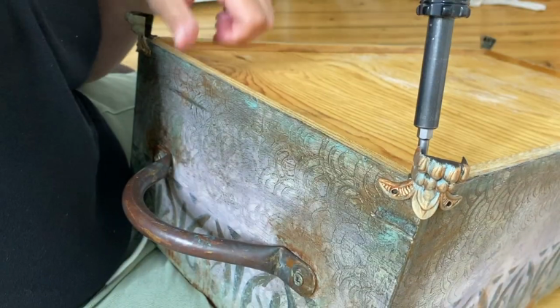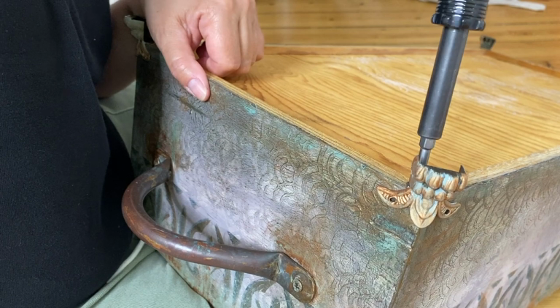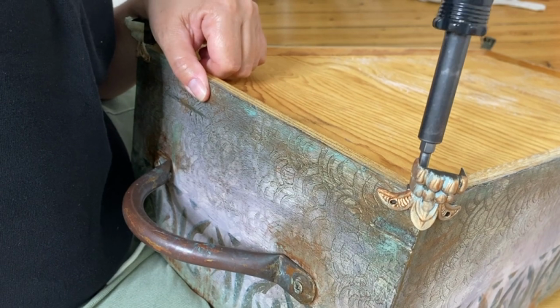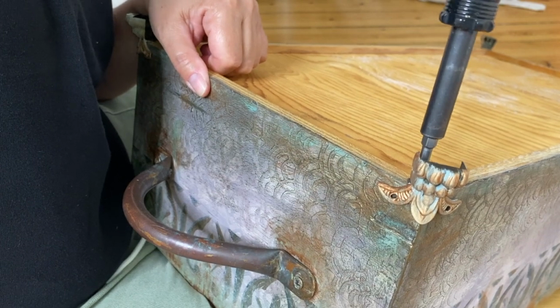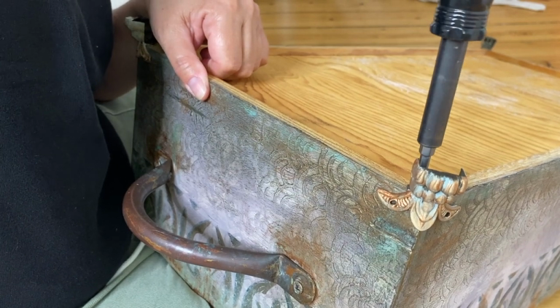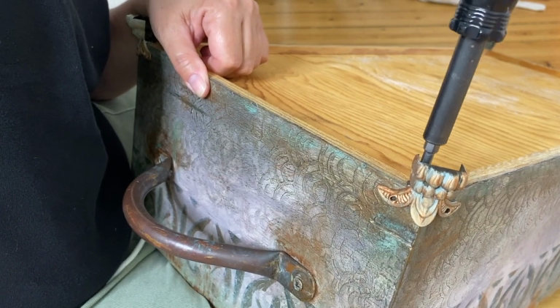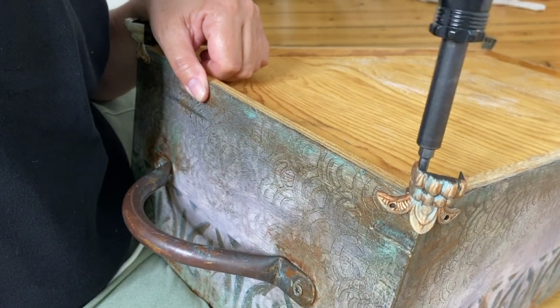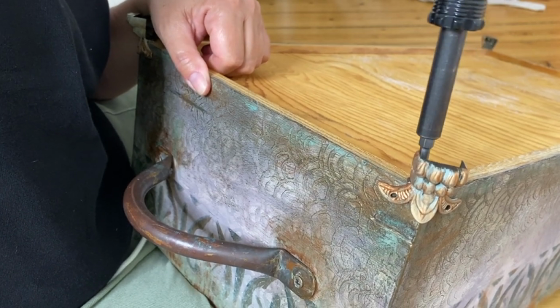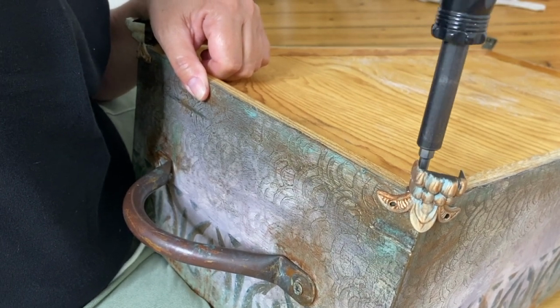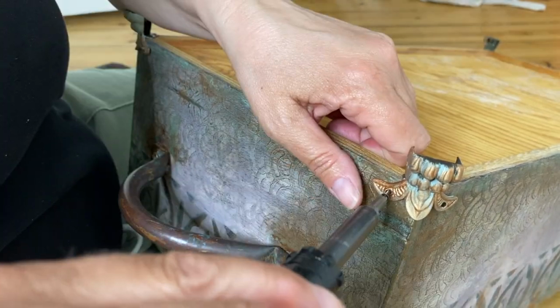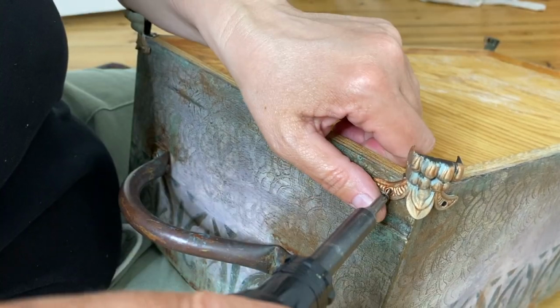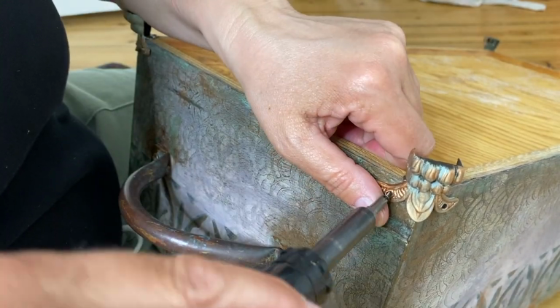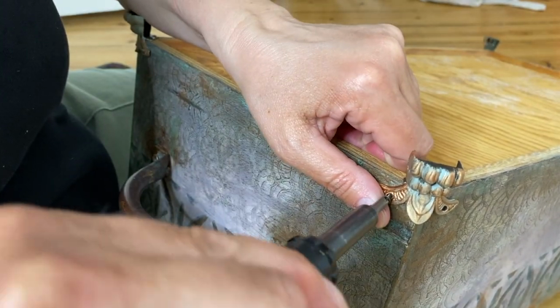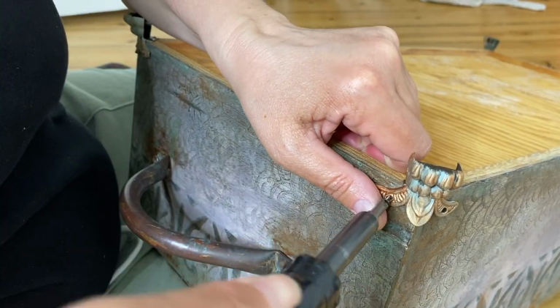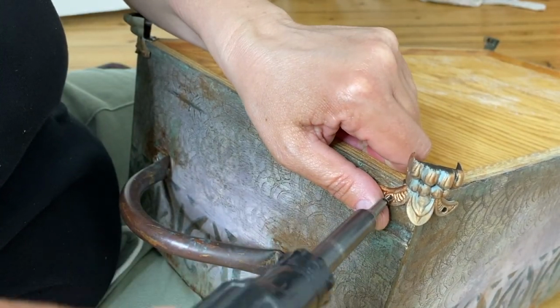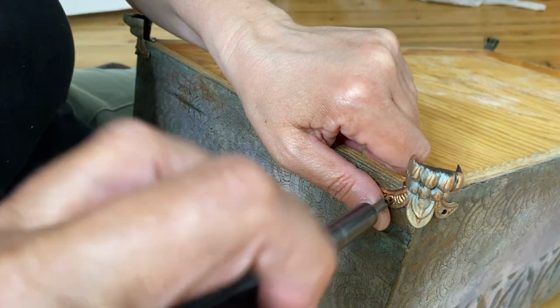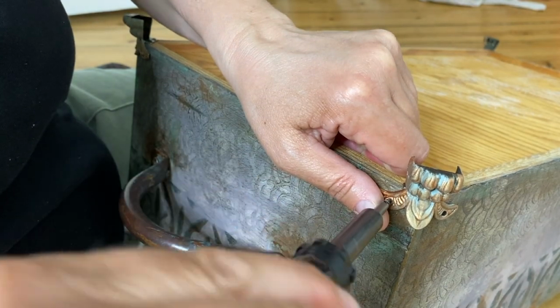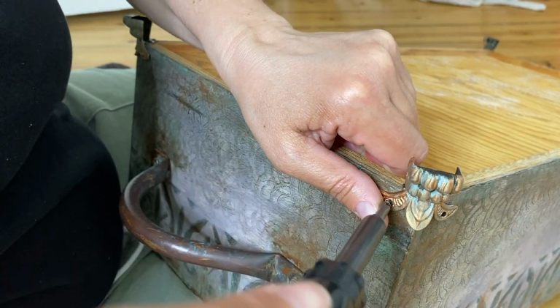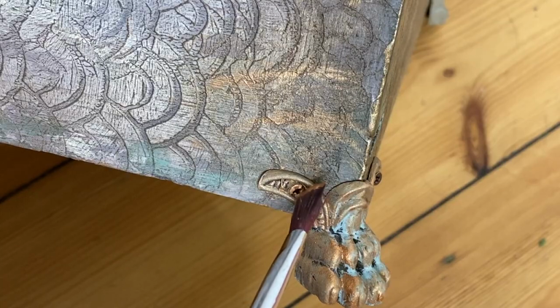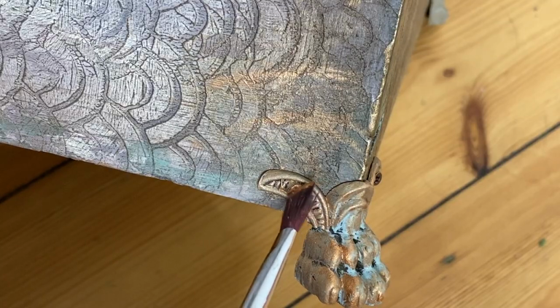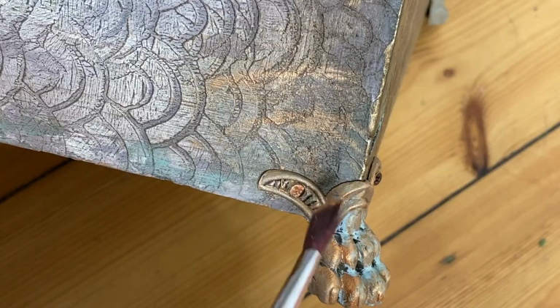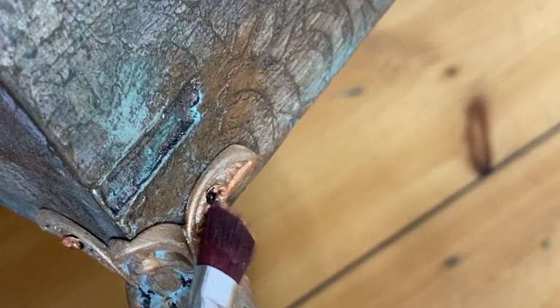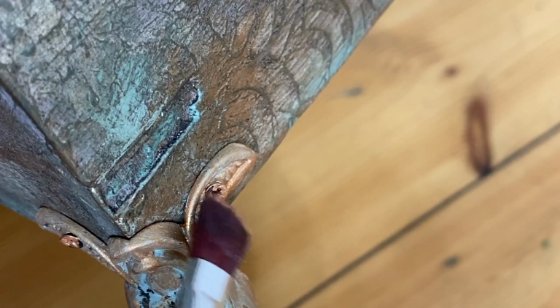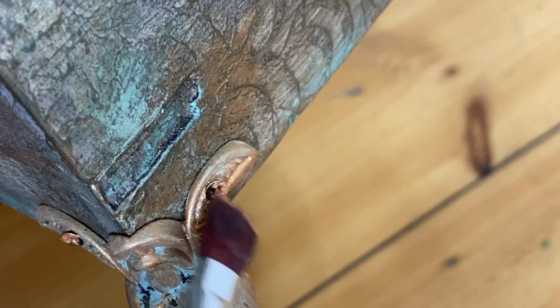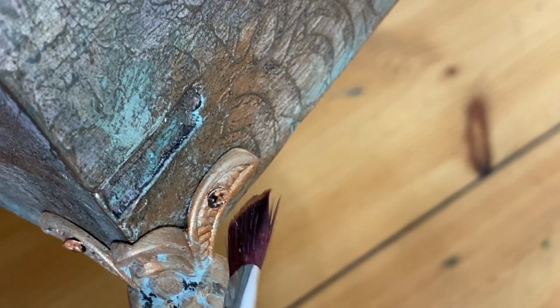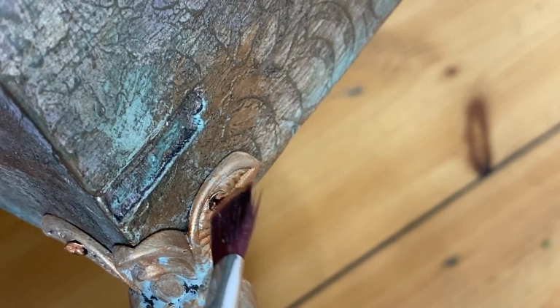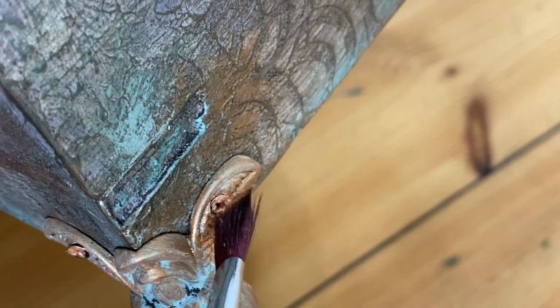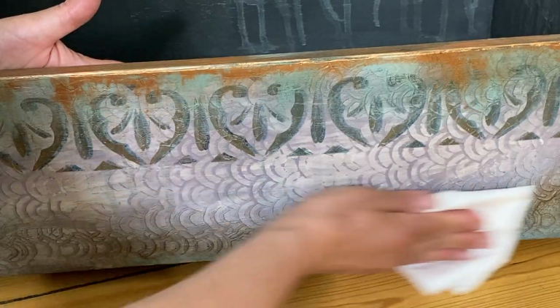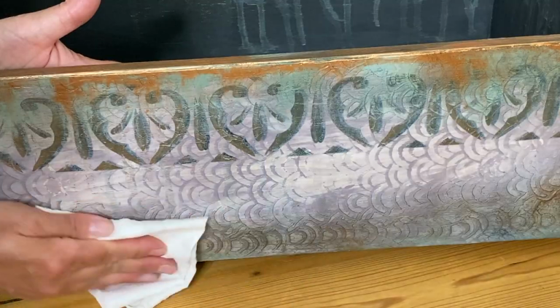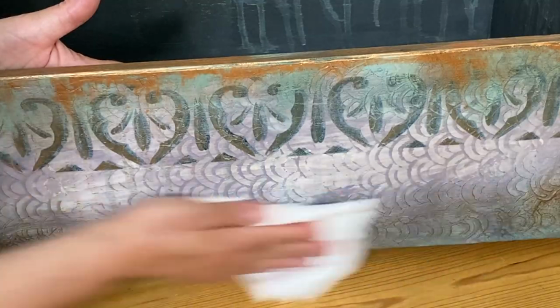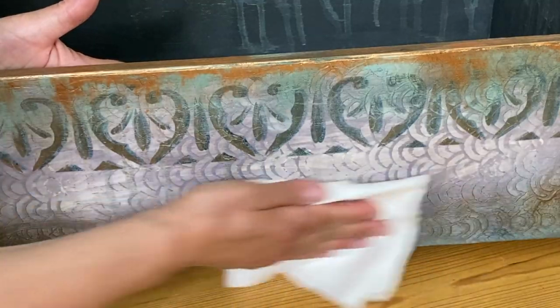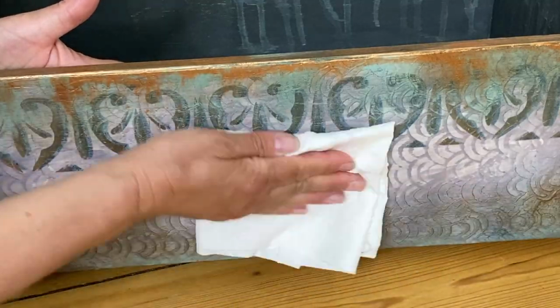Here's a bonus pro tip for you: if you are using new screws — like the ones I used to attach these little feet or the screws I used to attach the handles — paint them. Paint them so that they don't stick out and nobody knows that they are new screws.